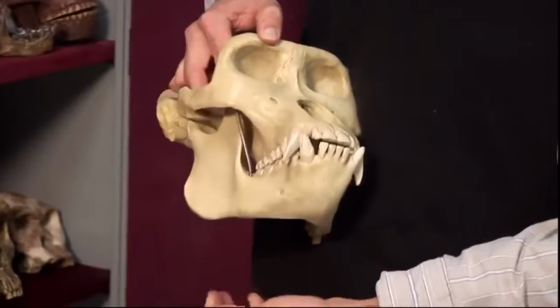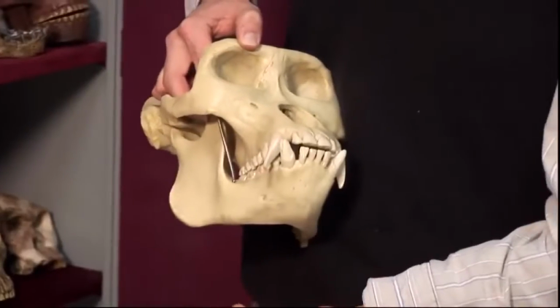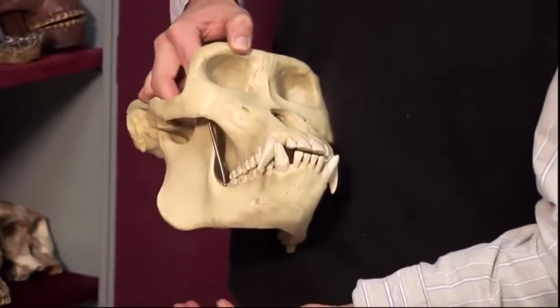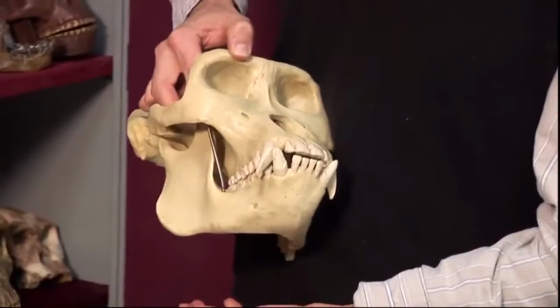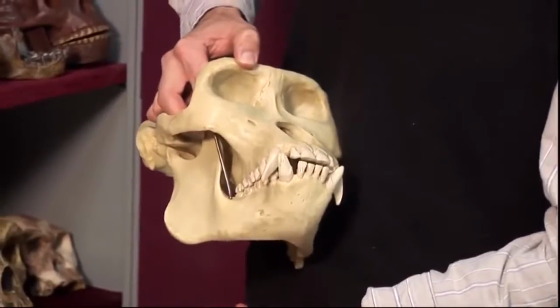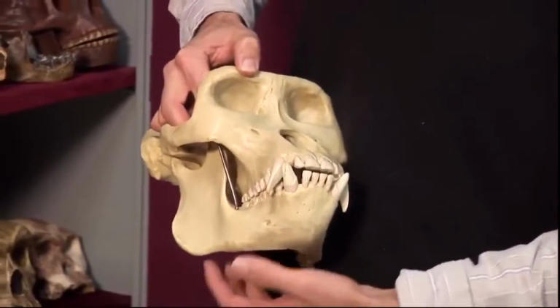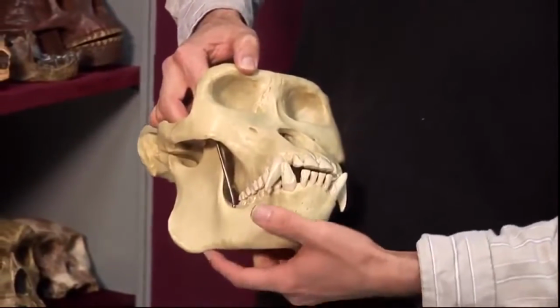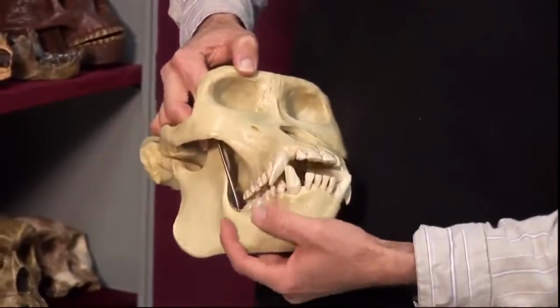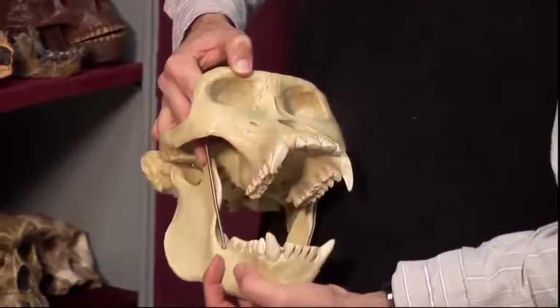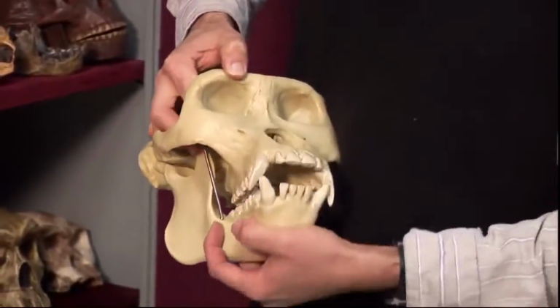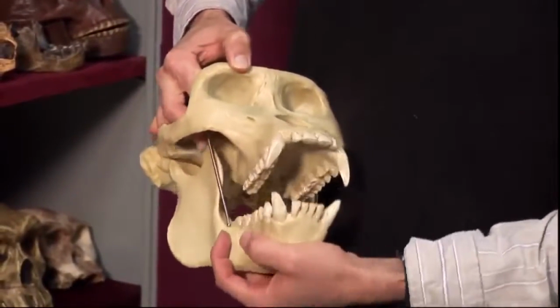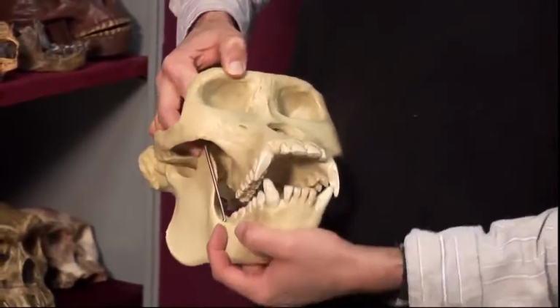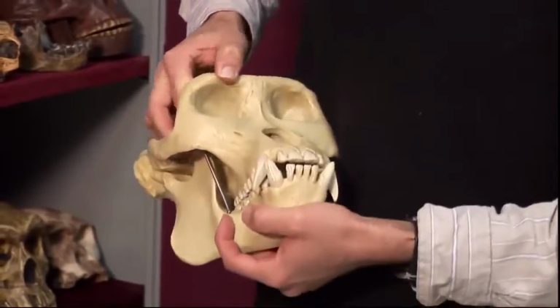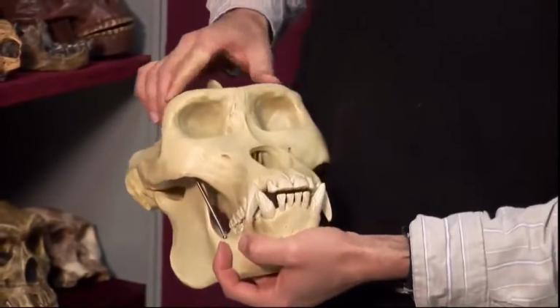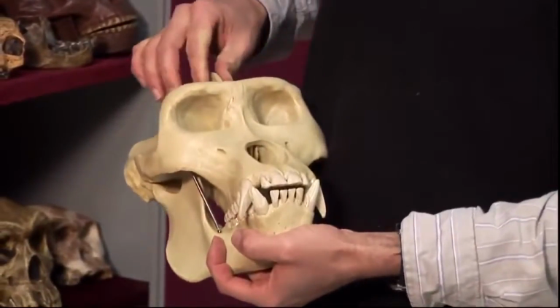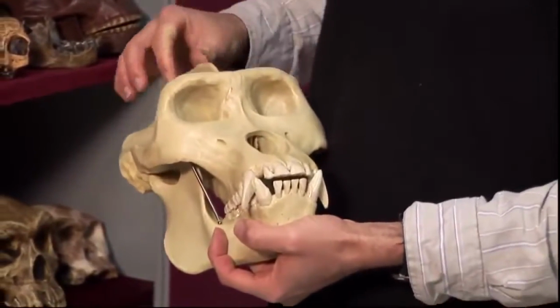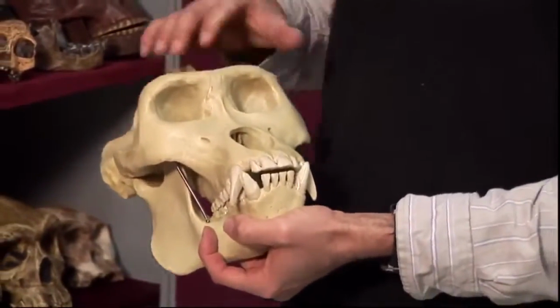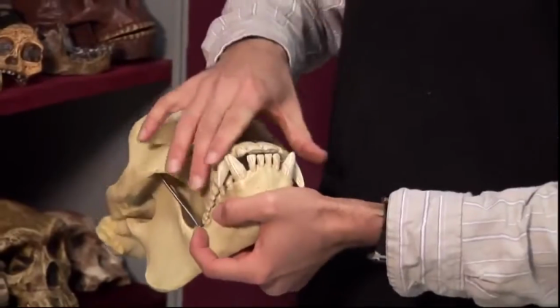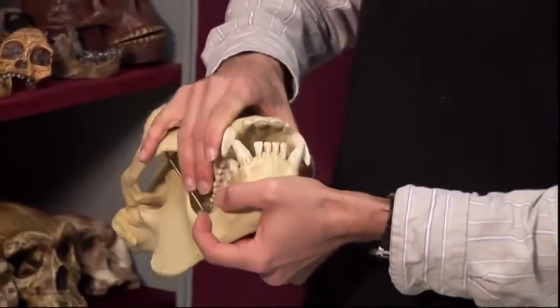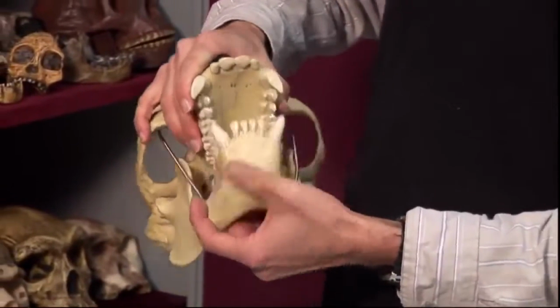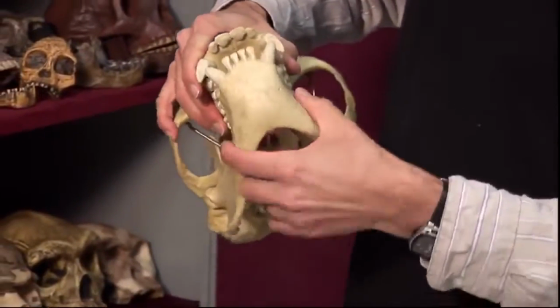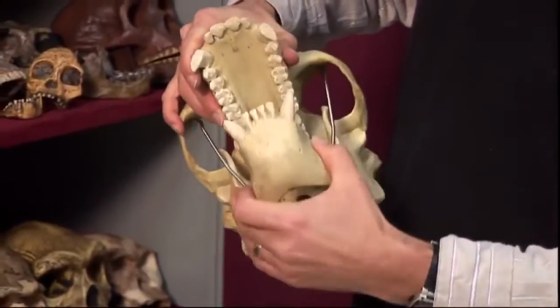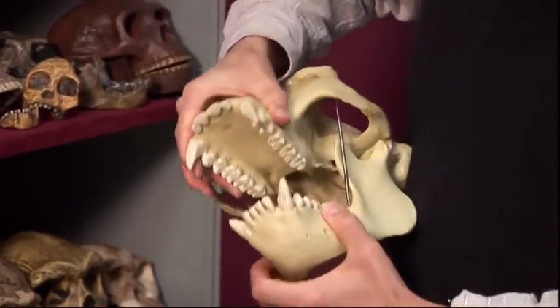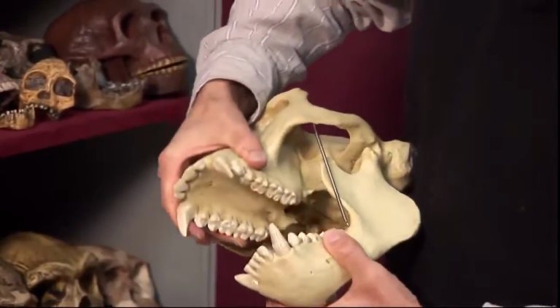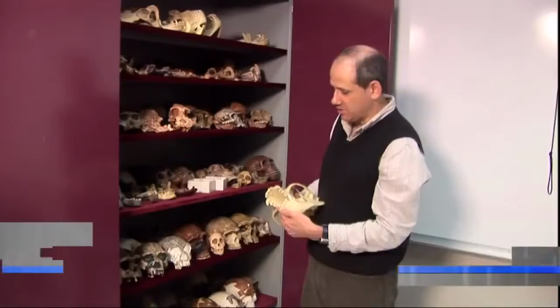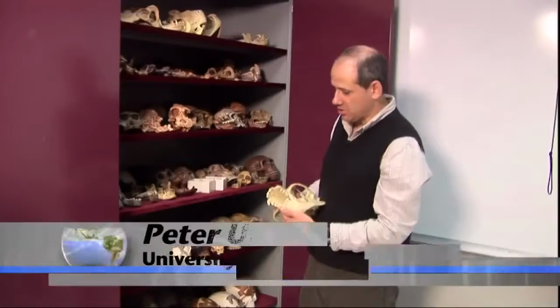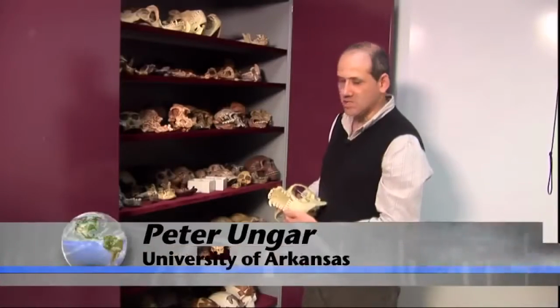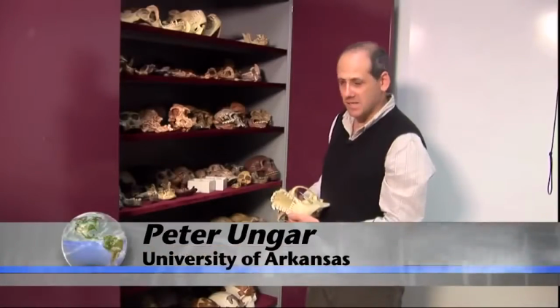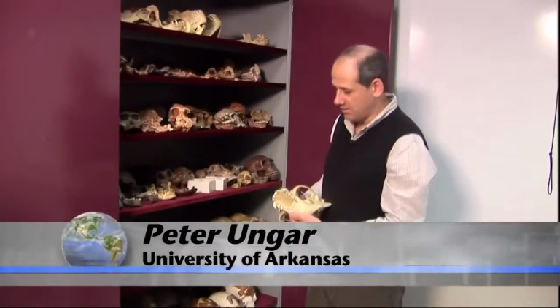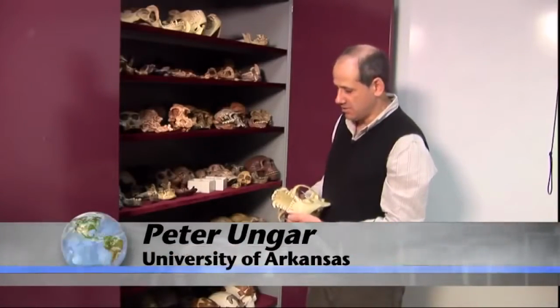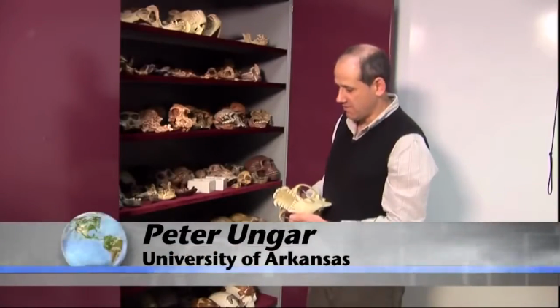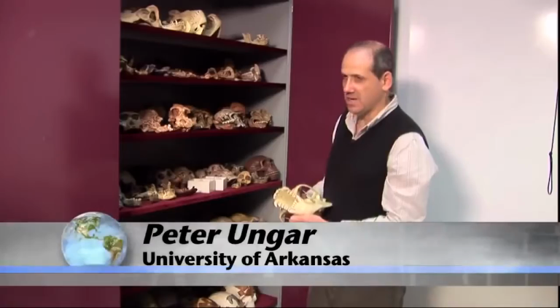Here's a gorilla skull. The teeth on this thing are huge. They're also very crusty, which makes them well-suited for grinding up and shearing and slicing leaves and other tough vegetation.